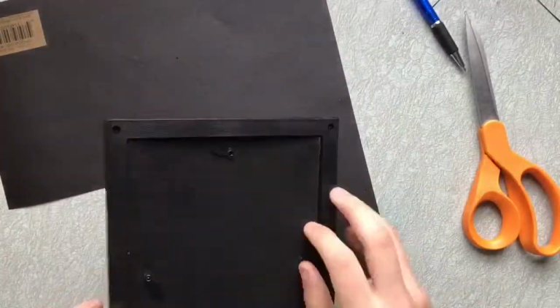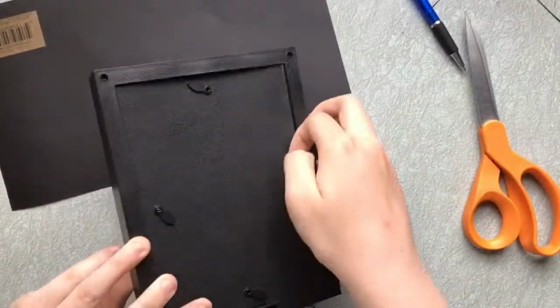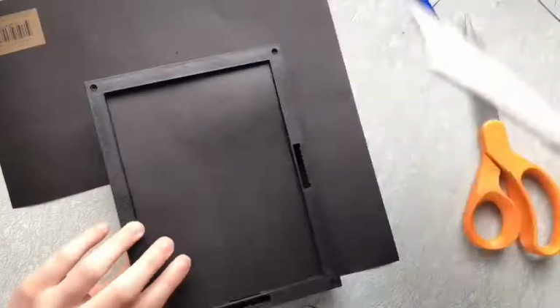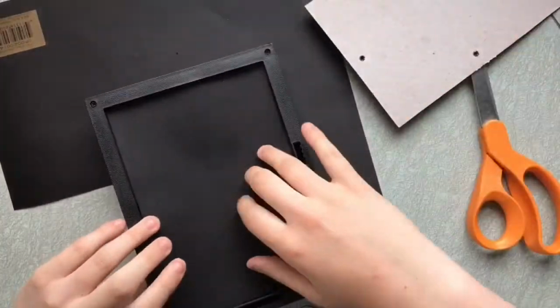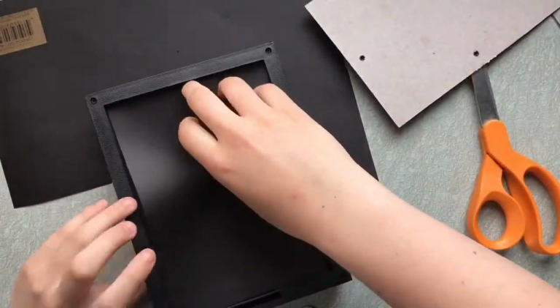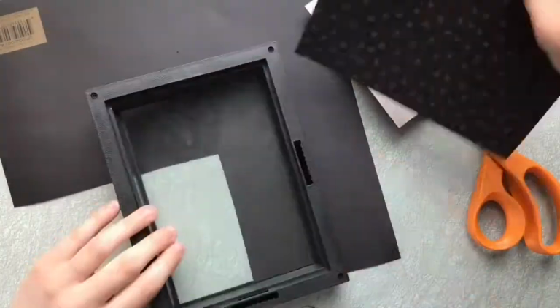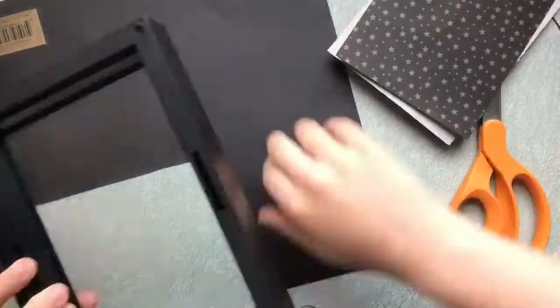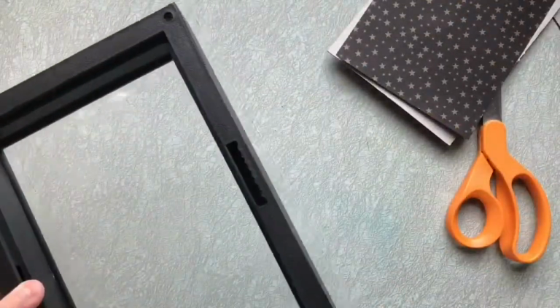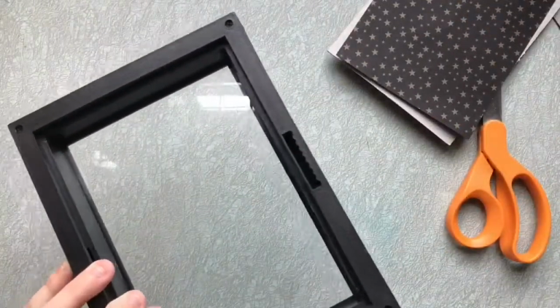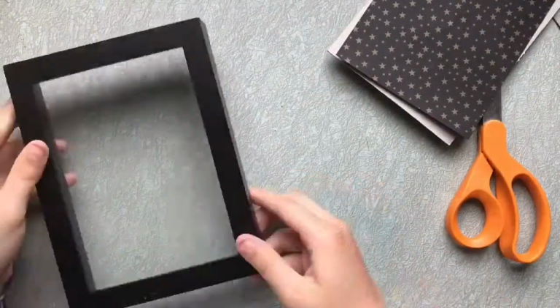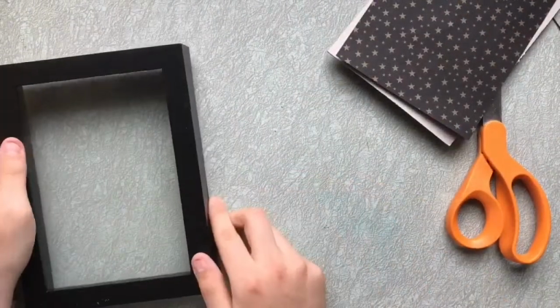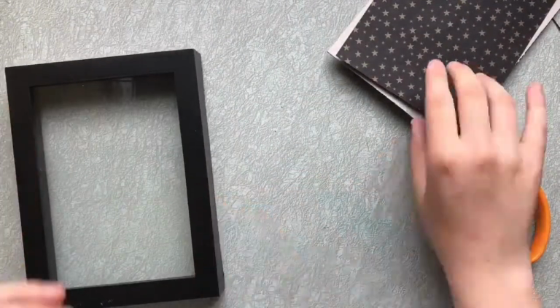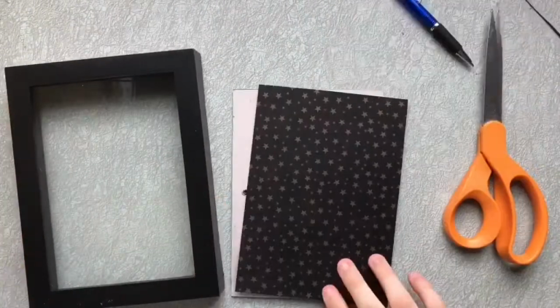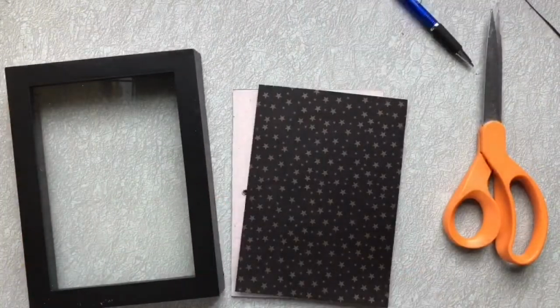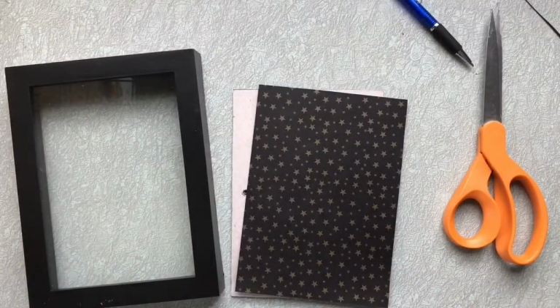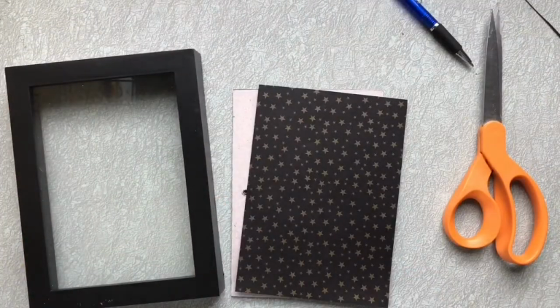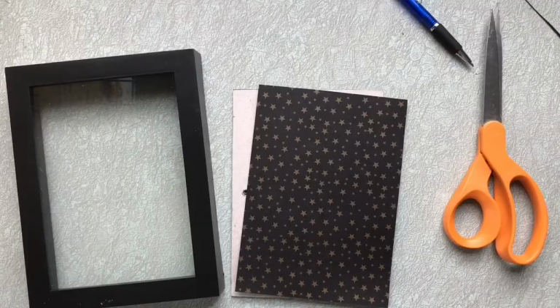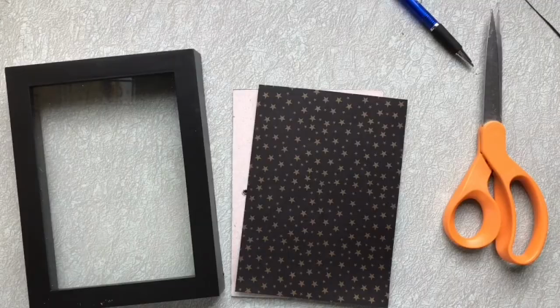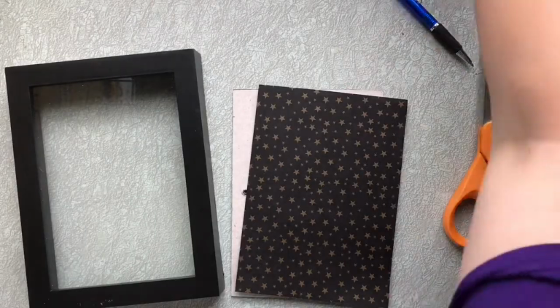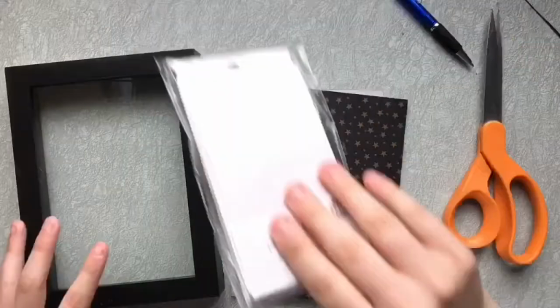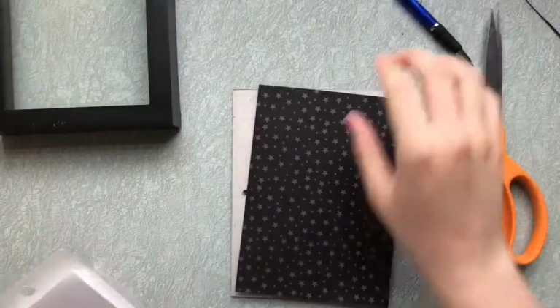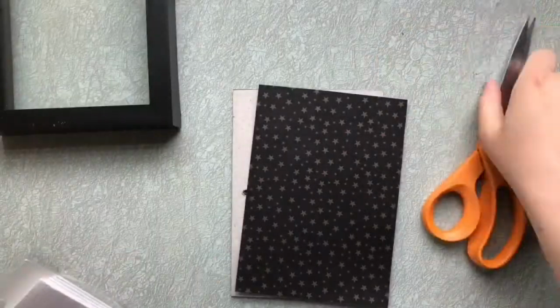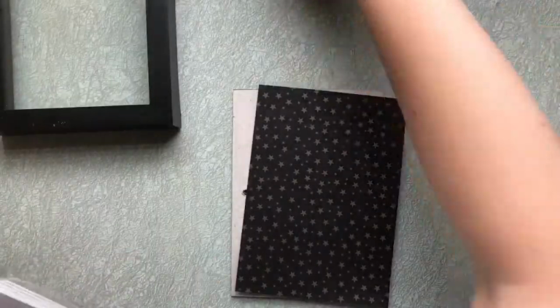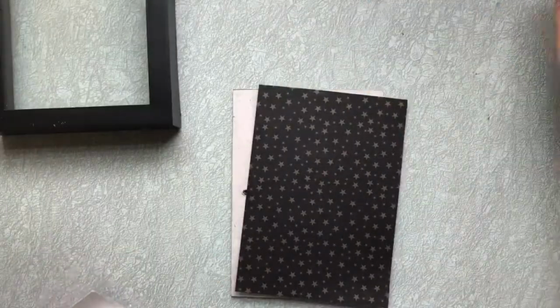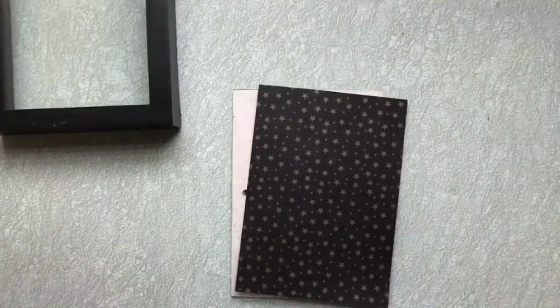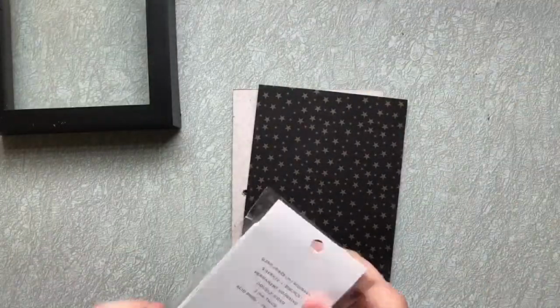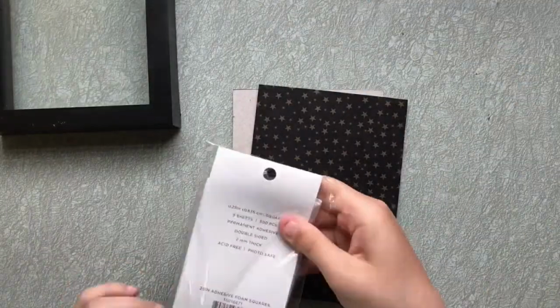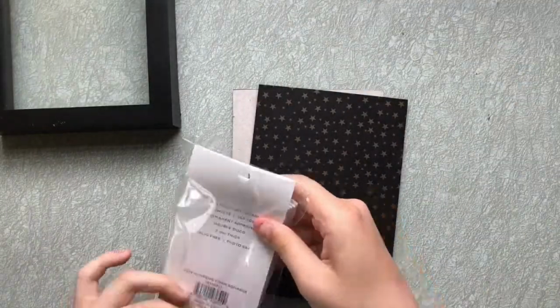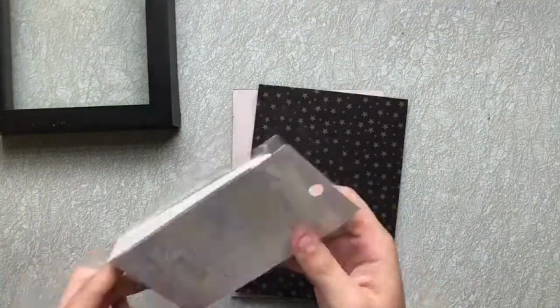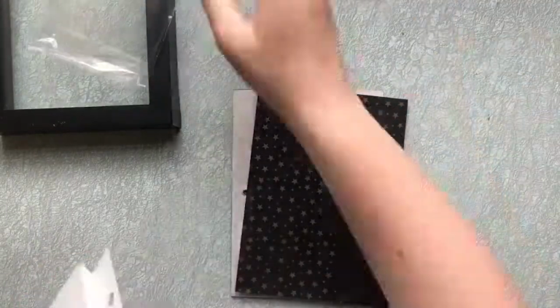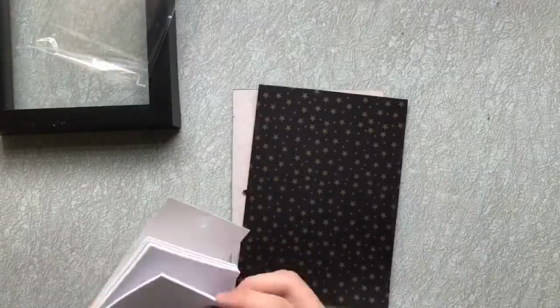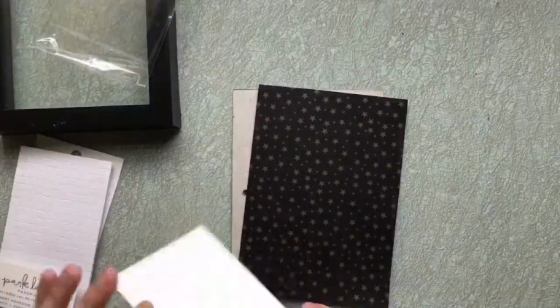Then I found the most perfect paper. It was a firefly print, and something about the dark blue background really spoke to me. I quickly found a gorgeous black paper with gold stars that had this beautiful sheen to it.